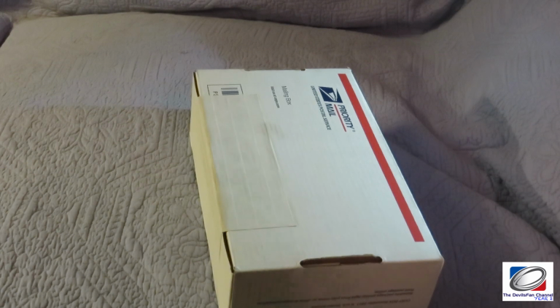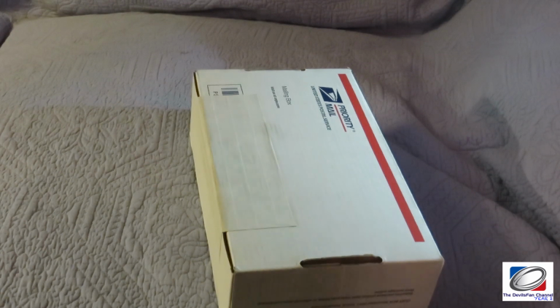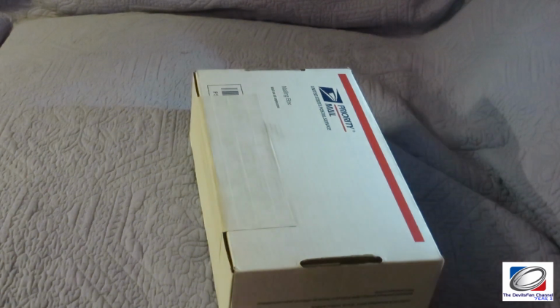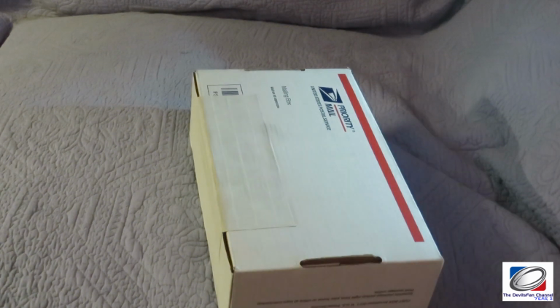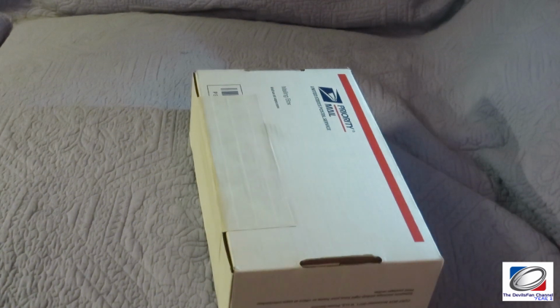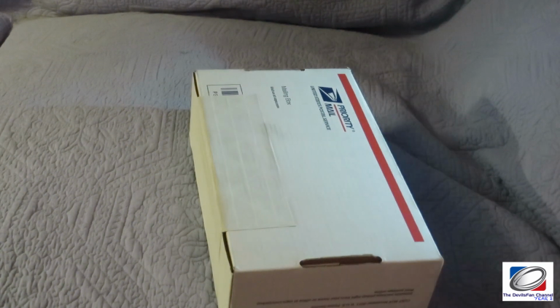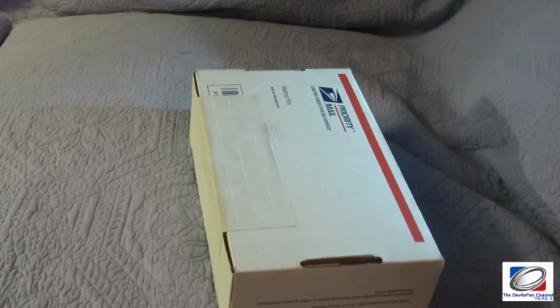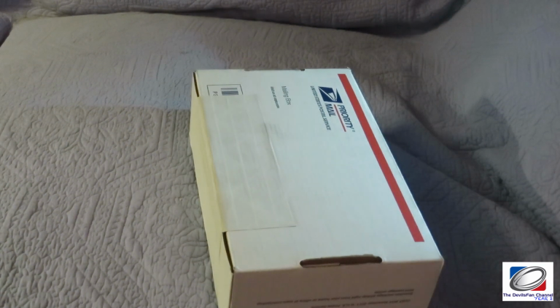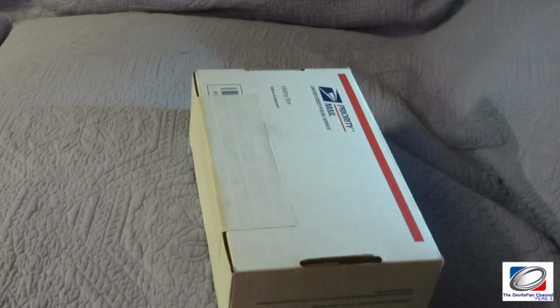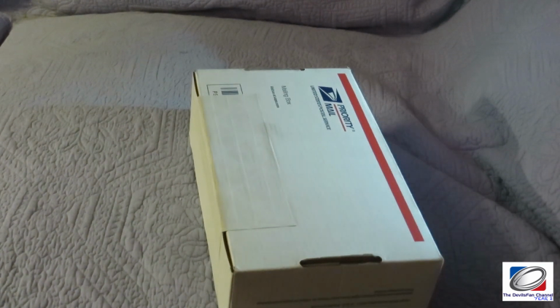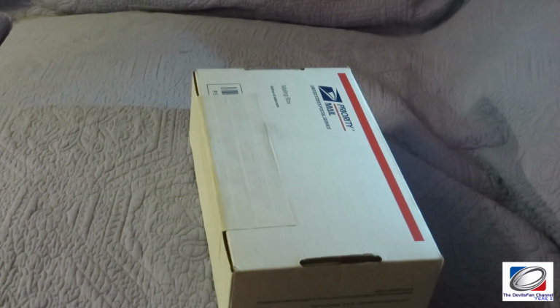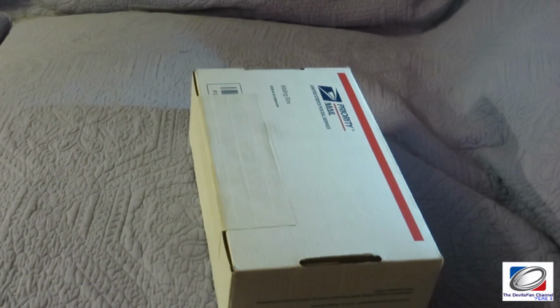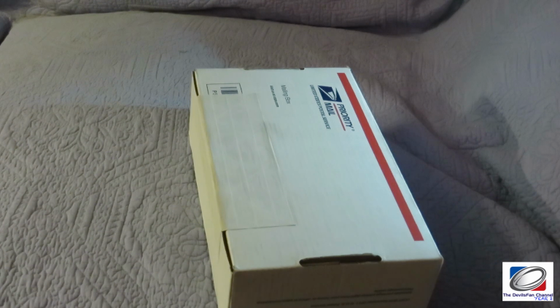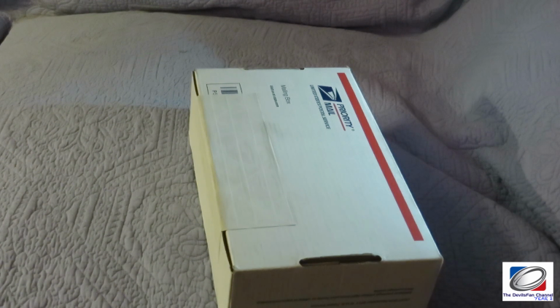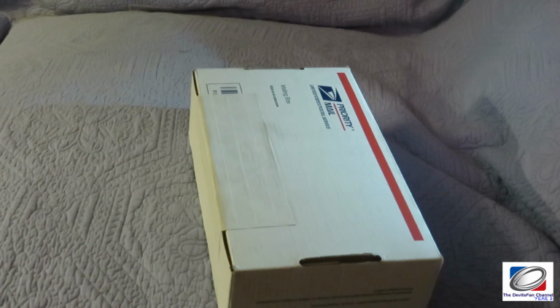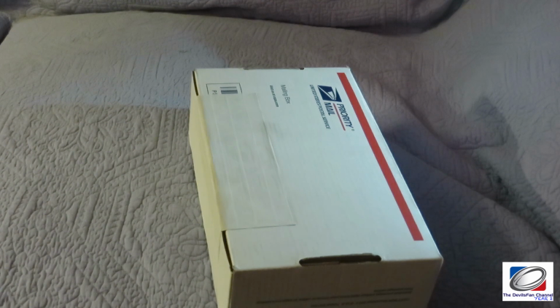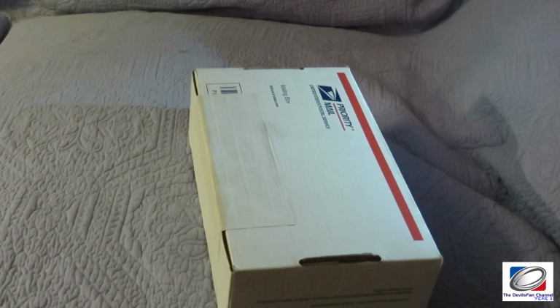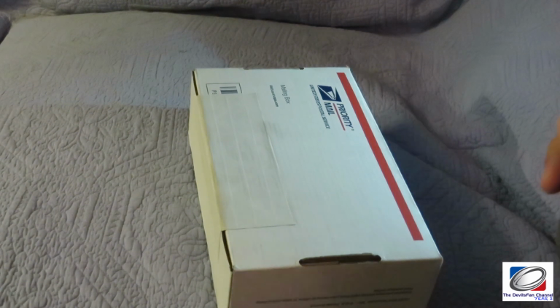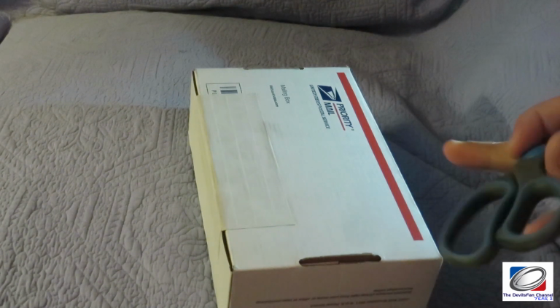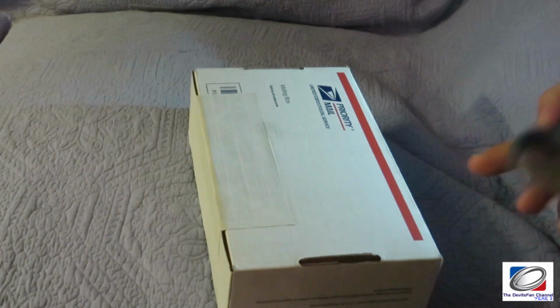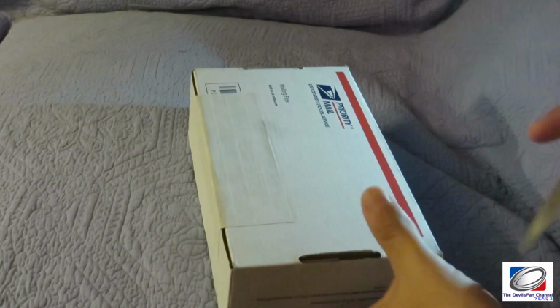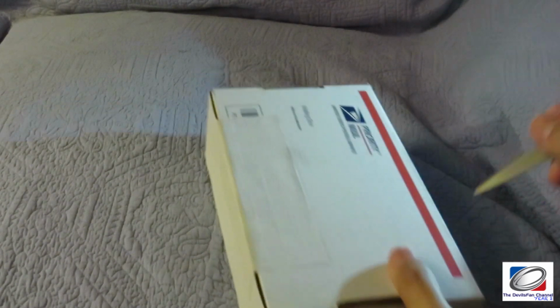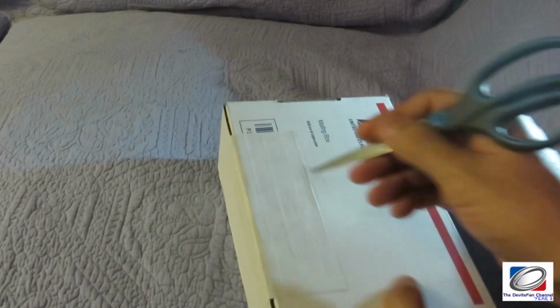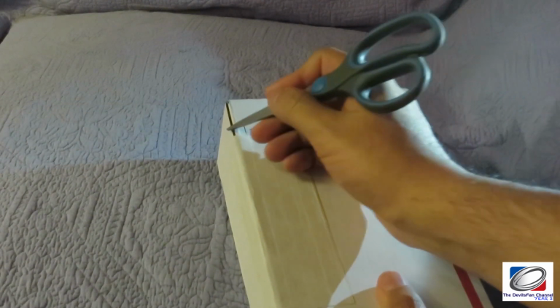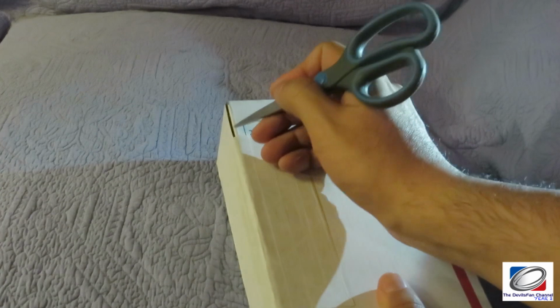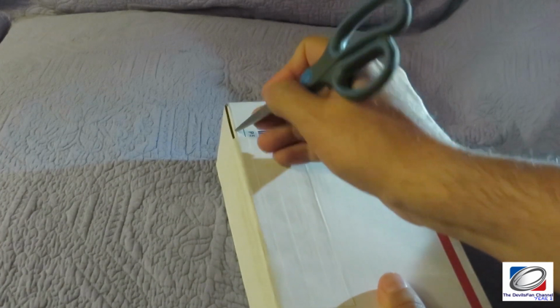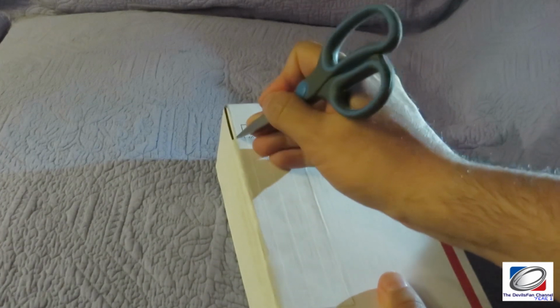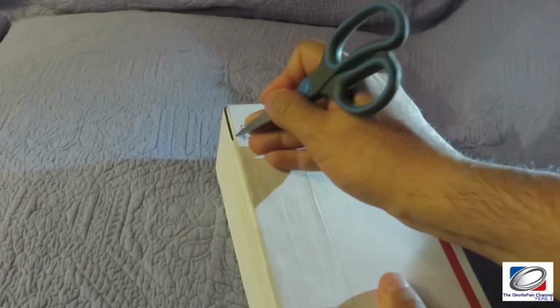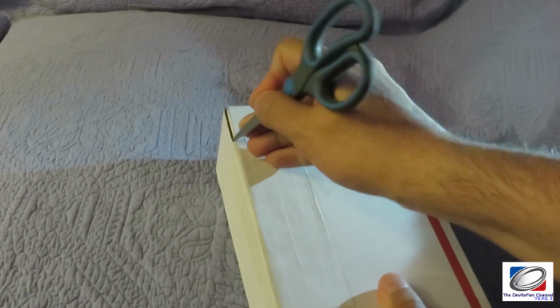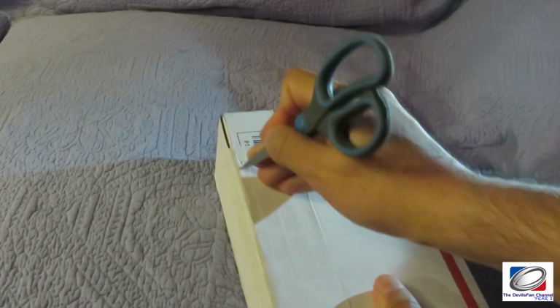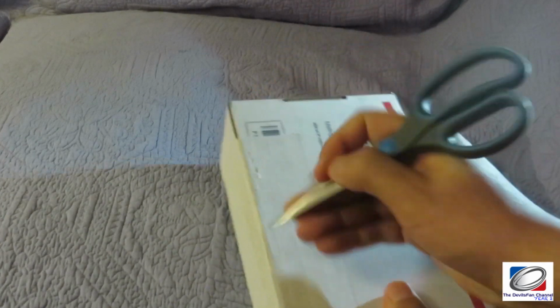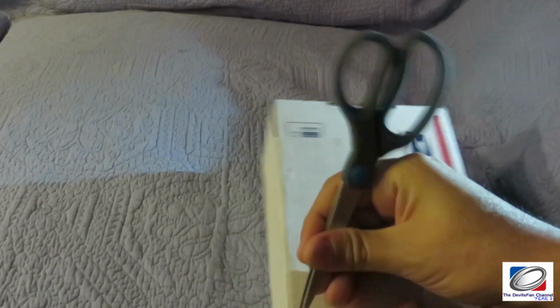Hi guys, welcome to another quick unboxing. Today we'll be unboxing a new gadget I just acquired. I figured I would do a quick unboxing because it's something I've never really owned before.